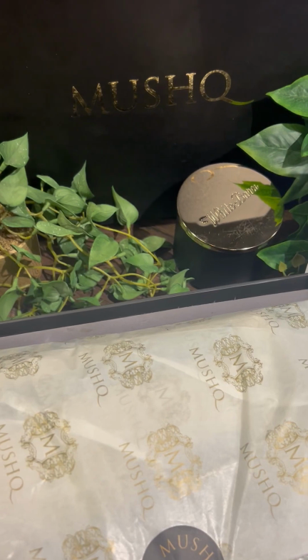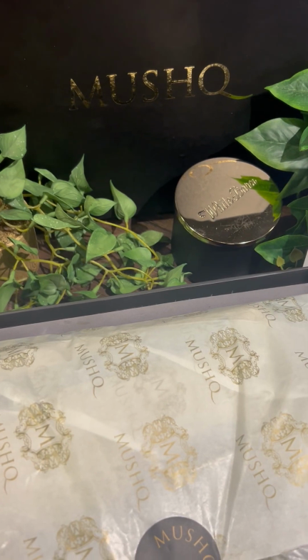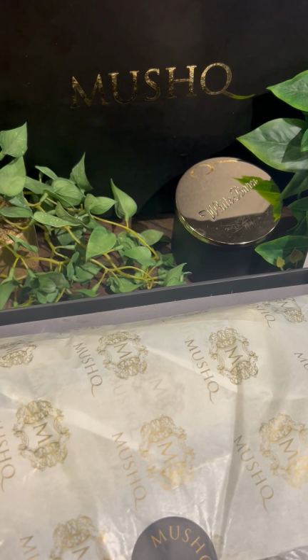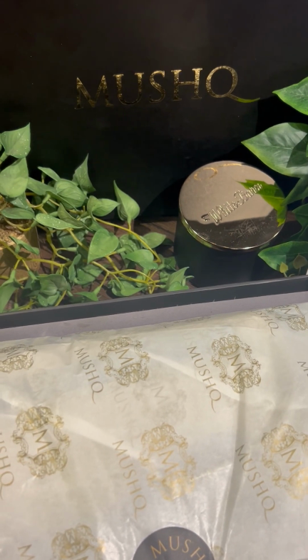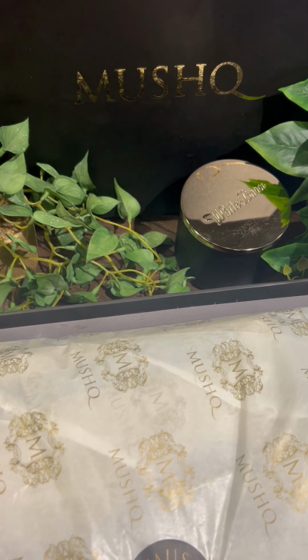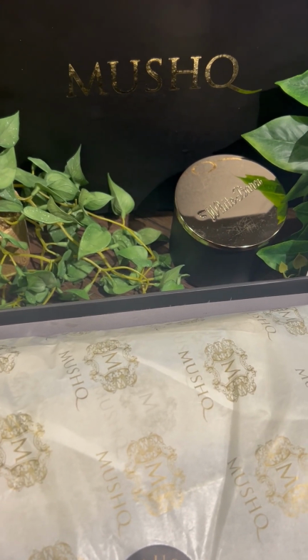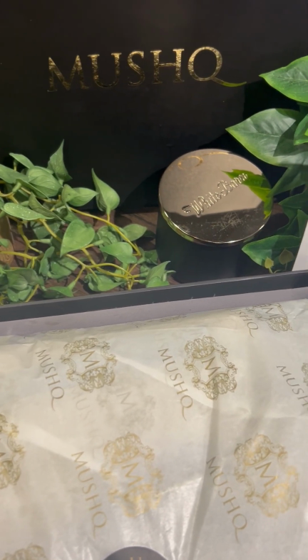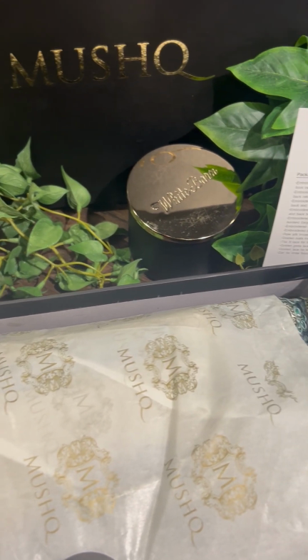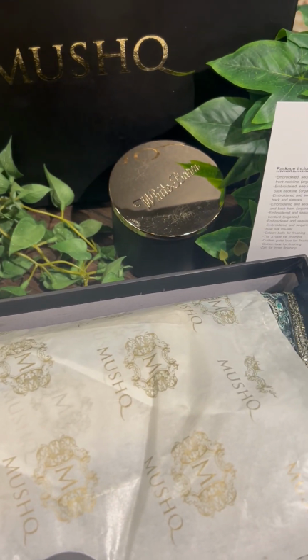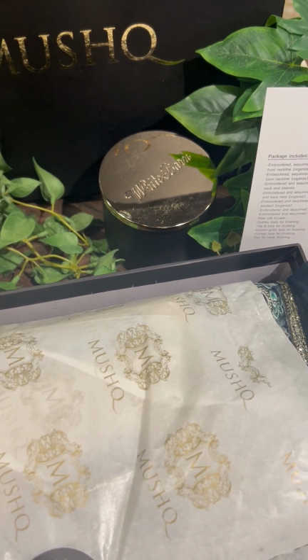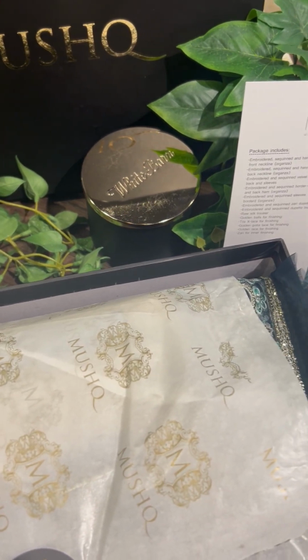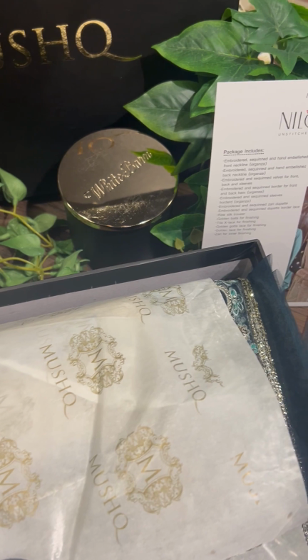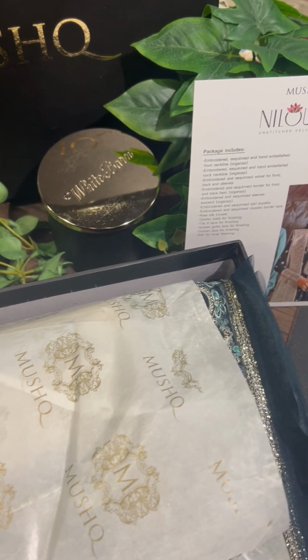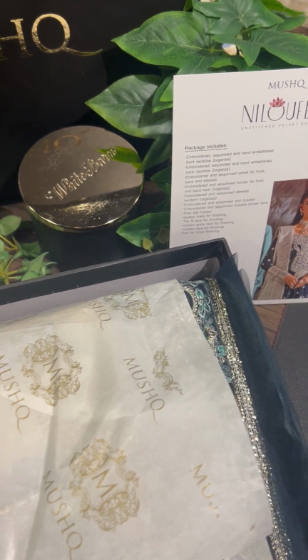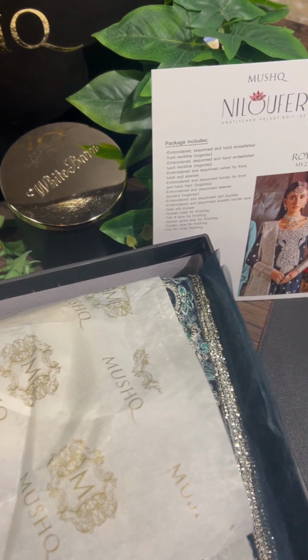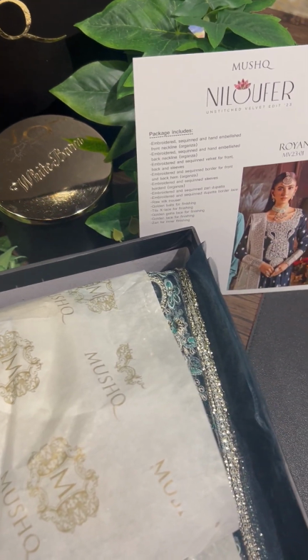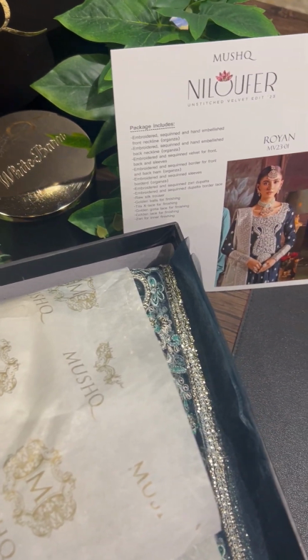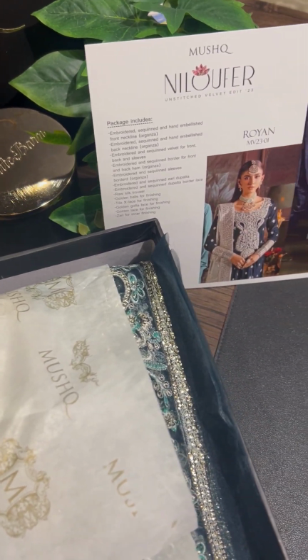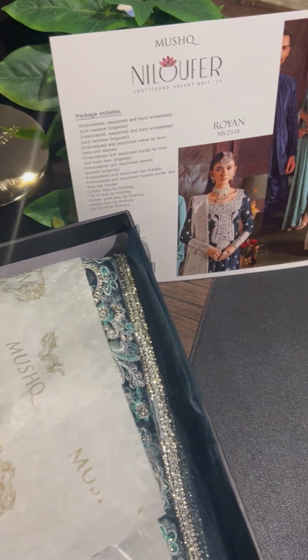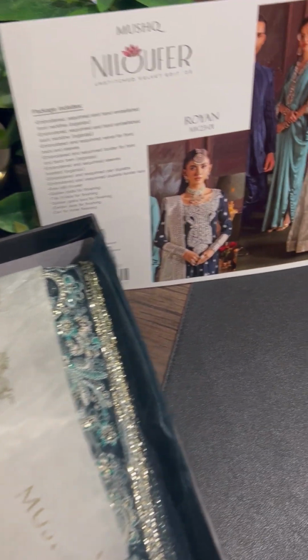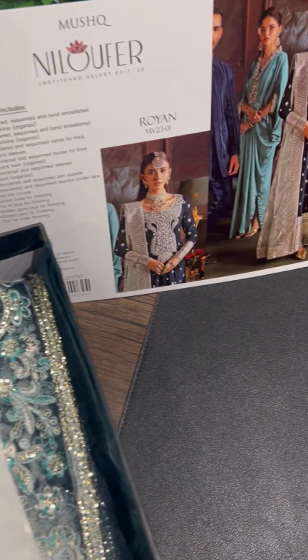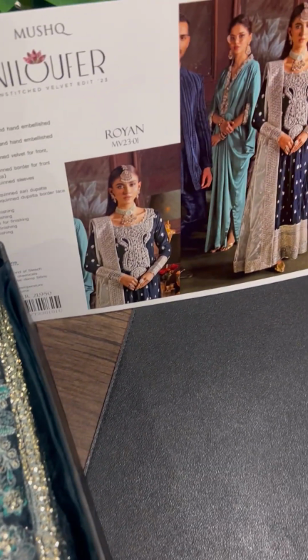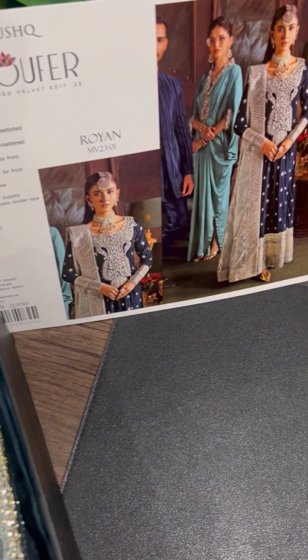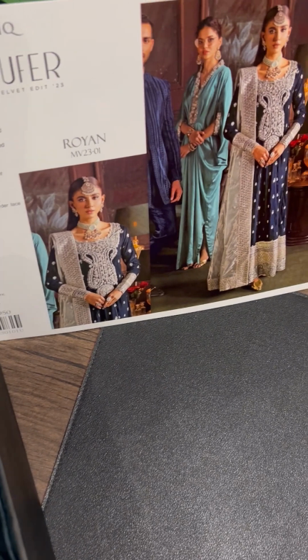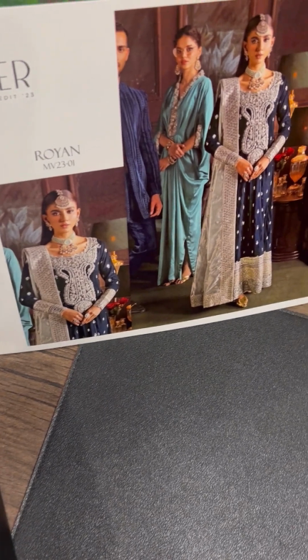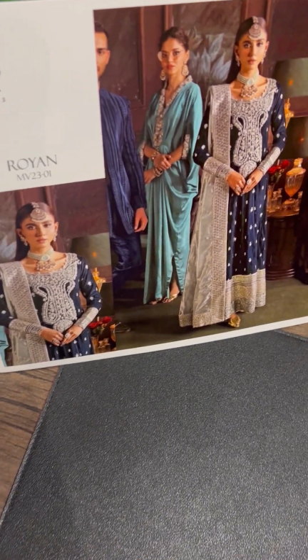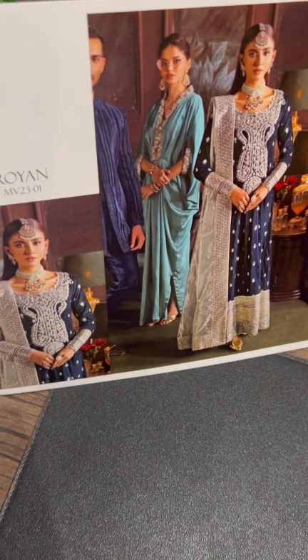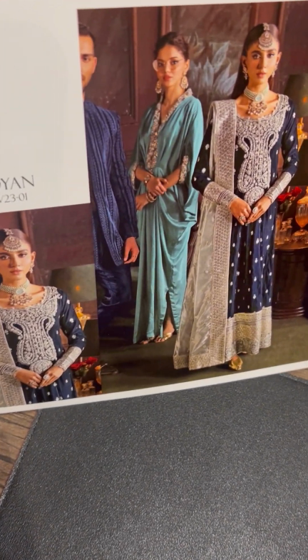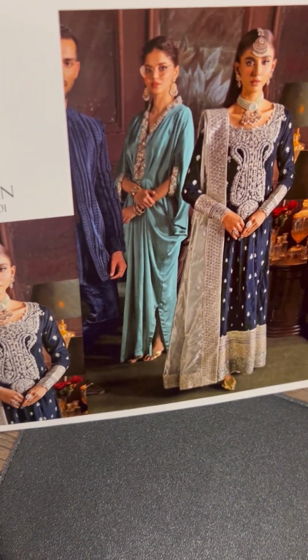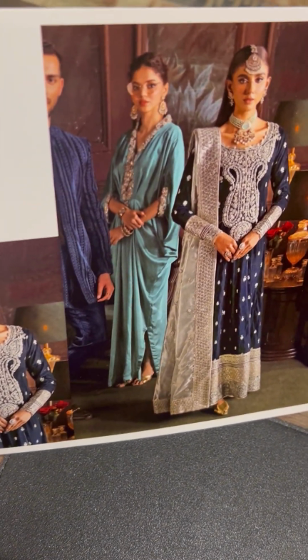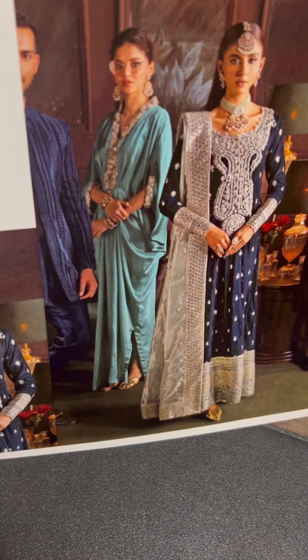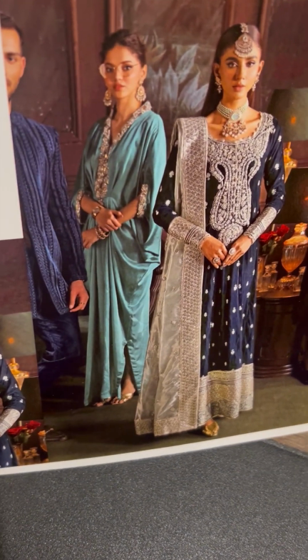Today is my favorite day, the day I actually look forward to. Unboxing the velvet cake collections is my favorite part. Velvet is such a rich fabric that it automatically gives a very royal, very grand, very lavish look.